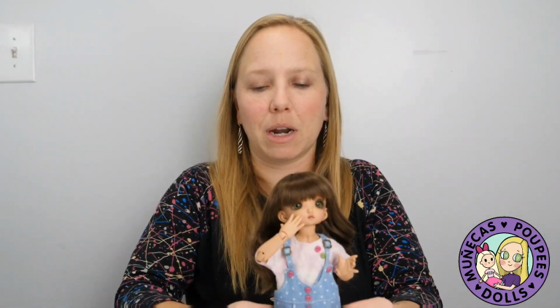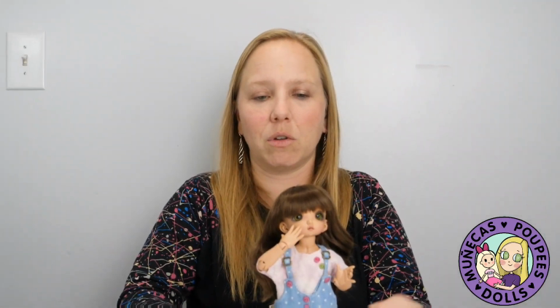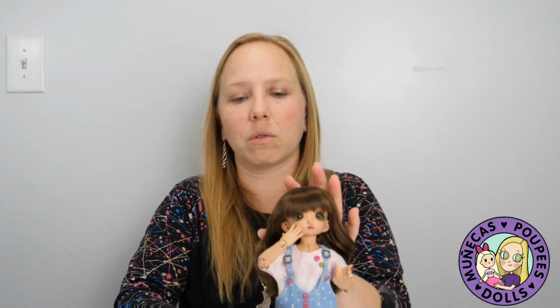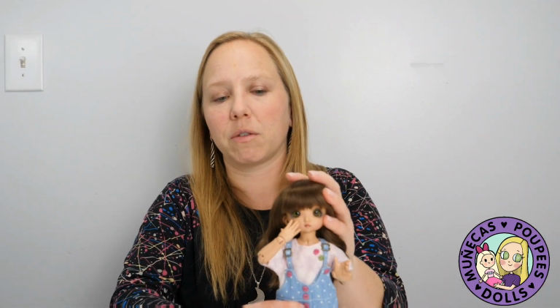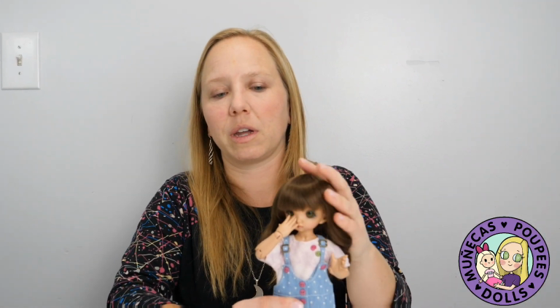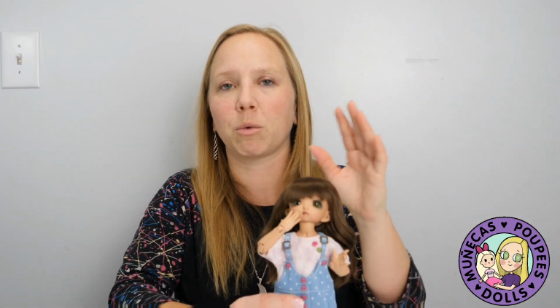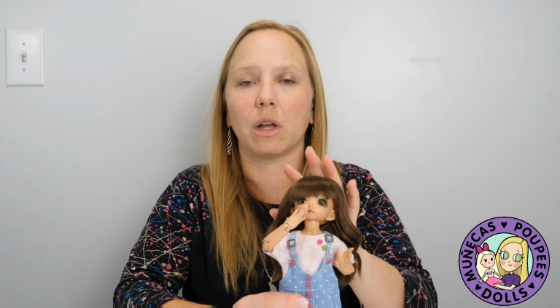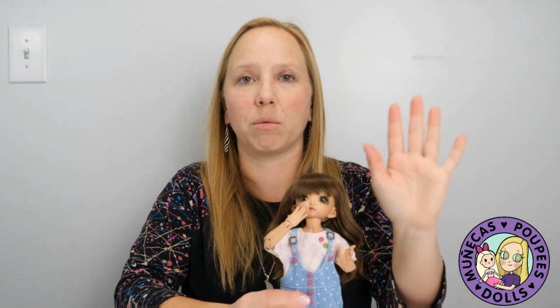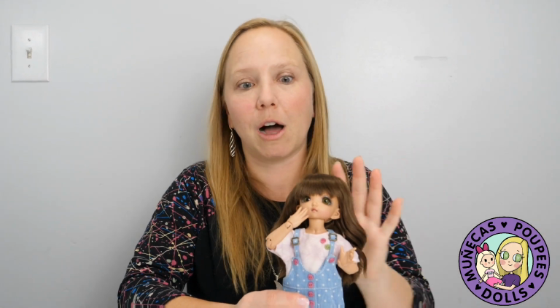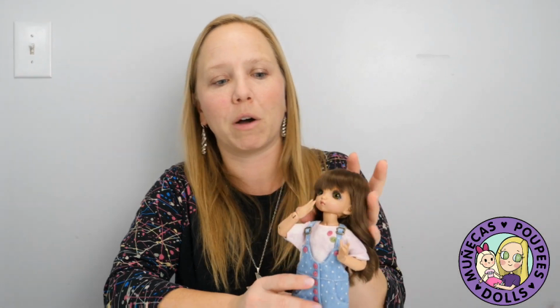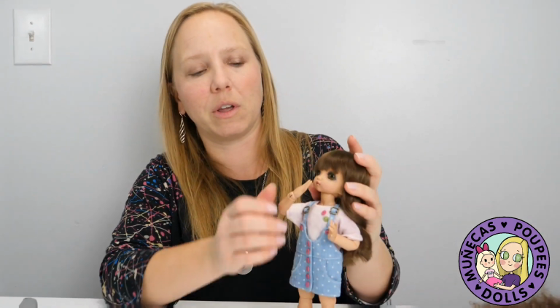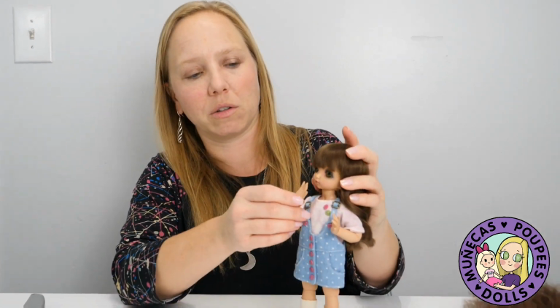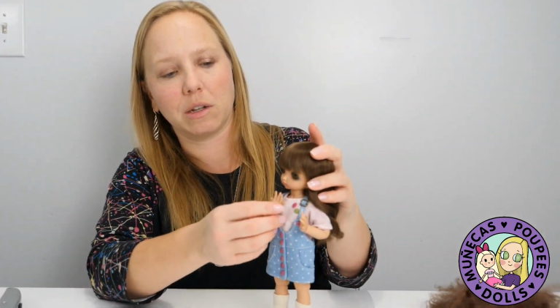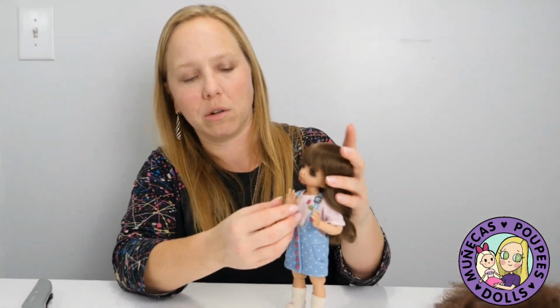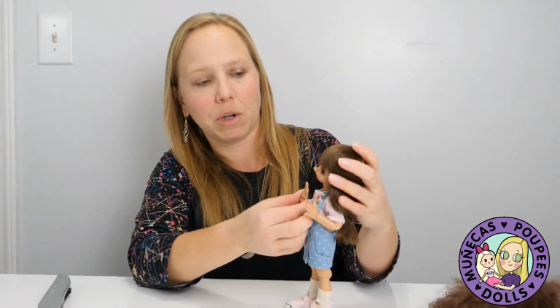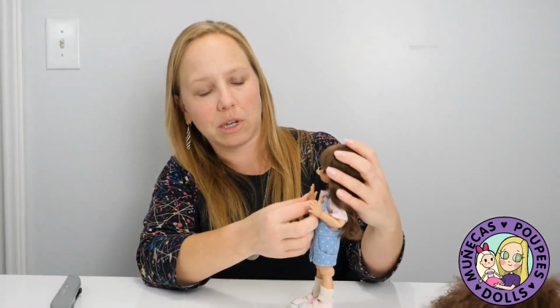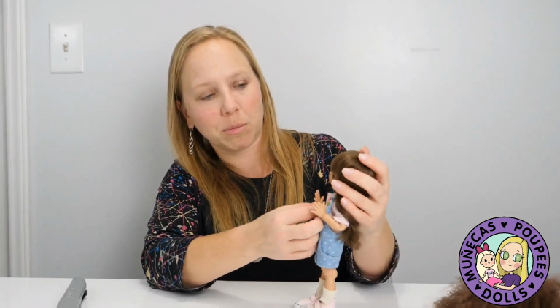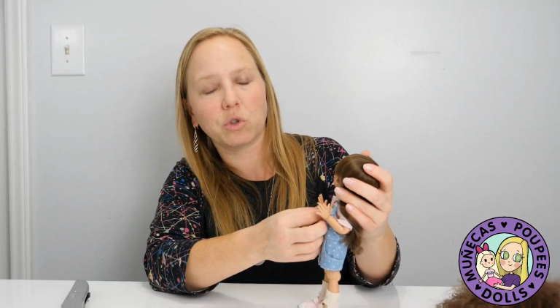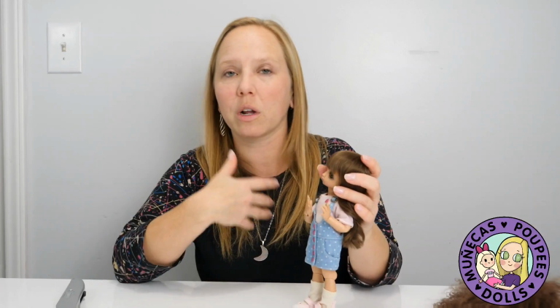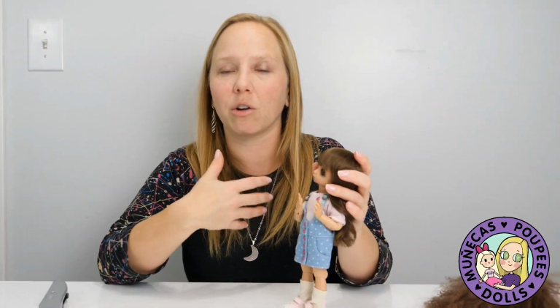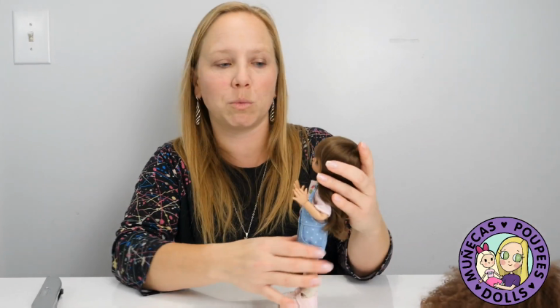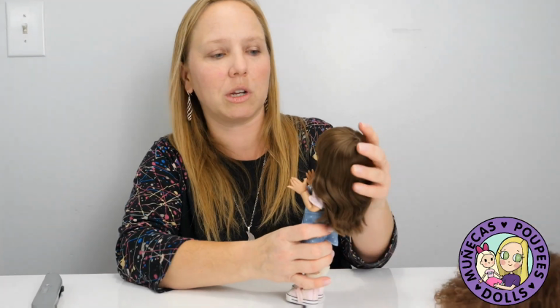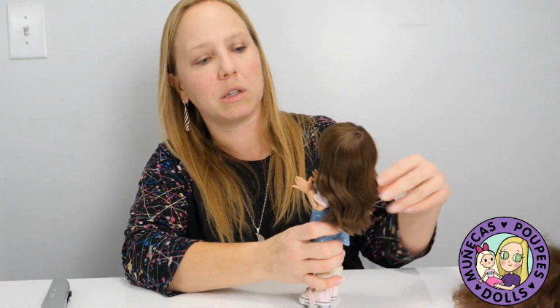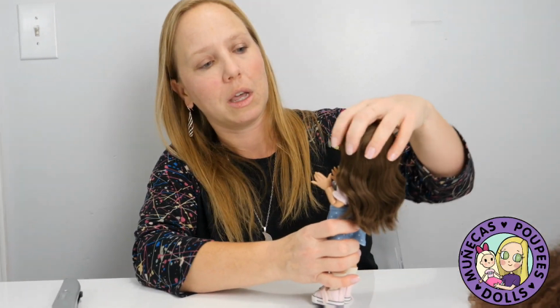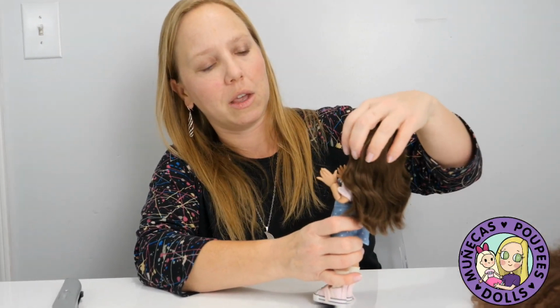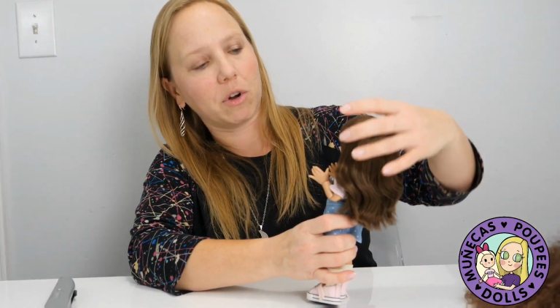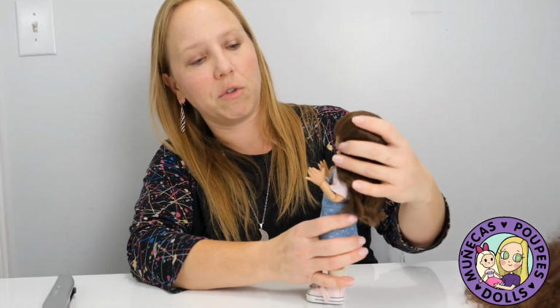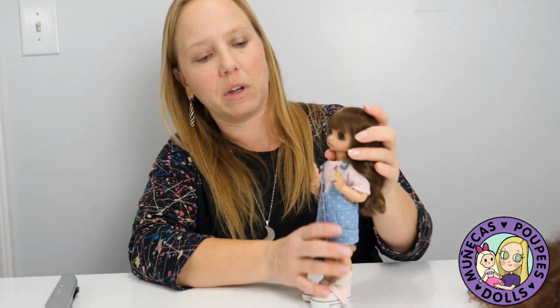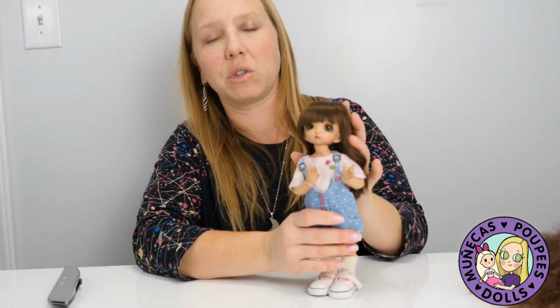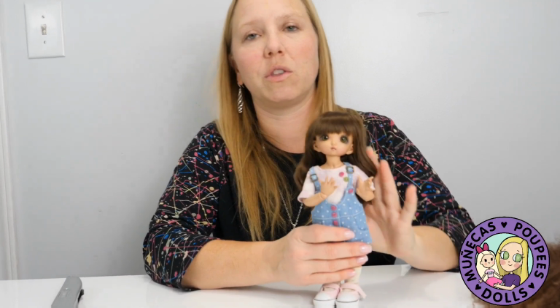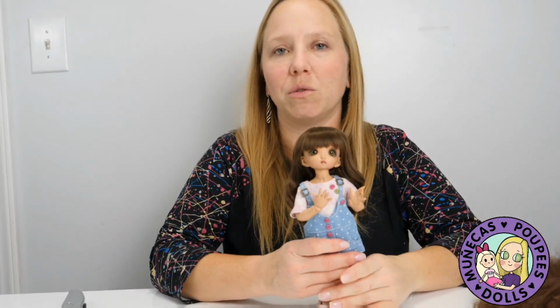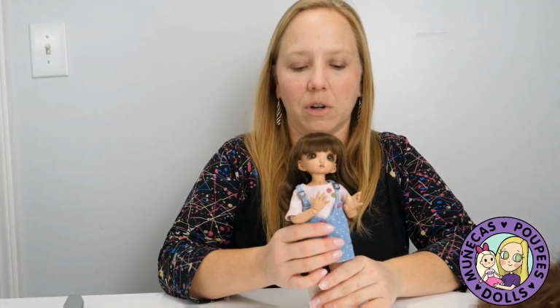I'm kind of new to Fairyland — I know a lot of people know a lot more about Fairyland dolls than I do. But as somebody who started collecting artist BJDs and then got a few Fairyland dolls, they're loads of fun.